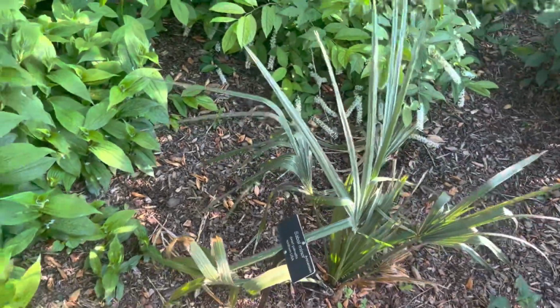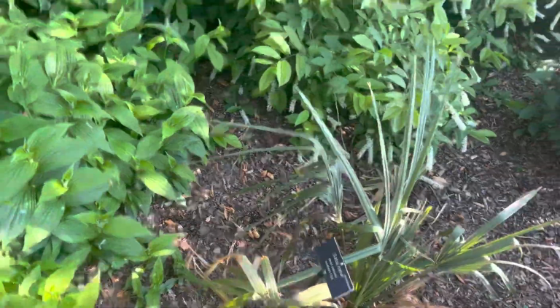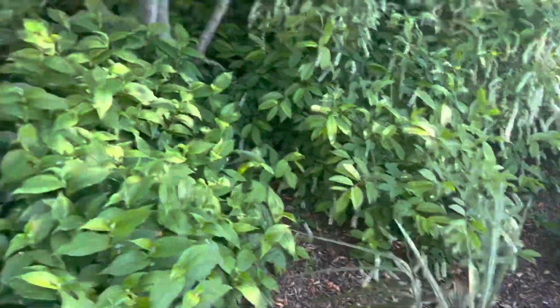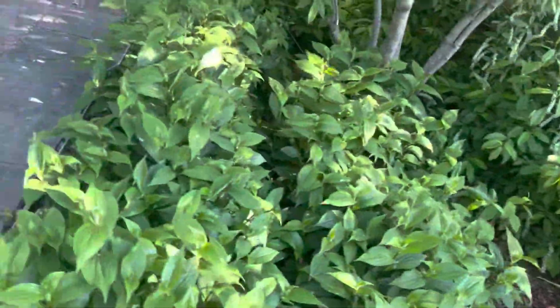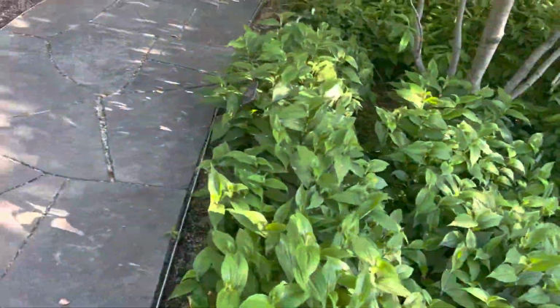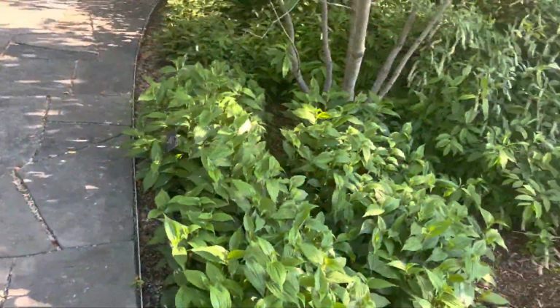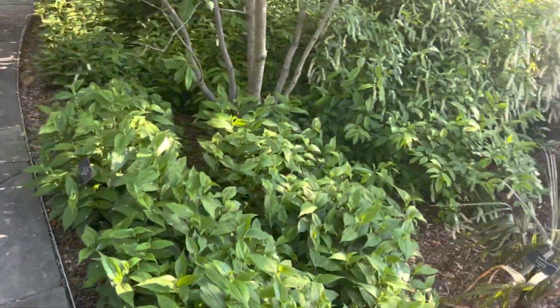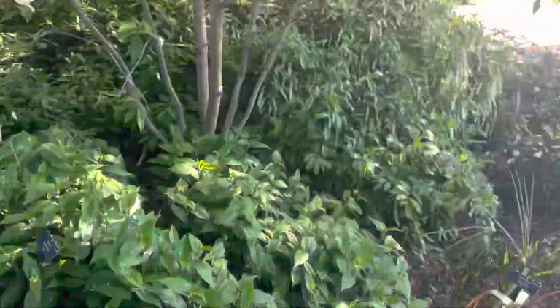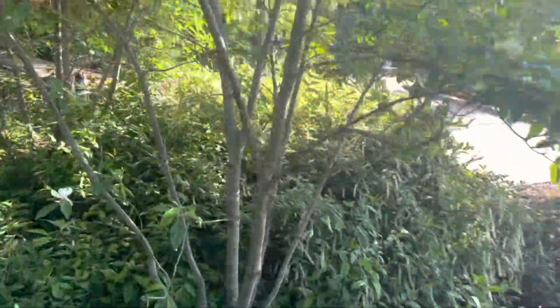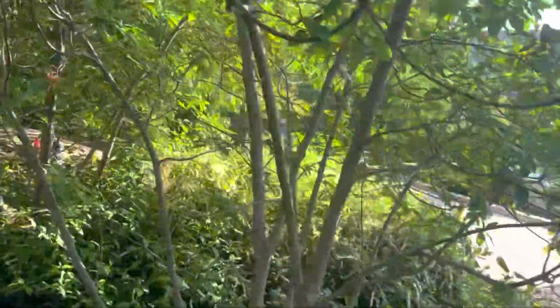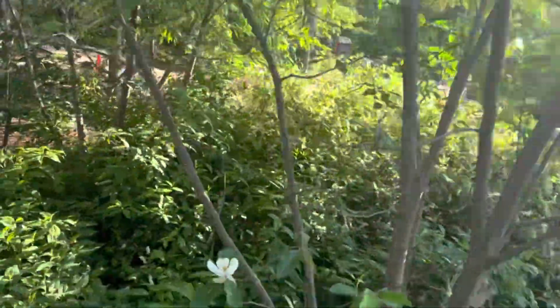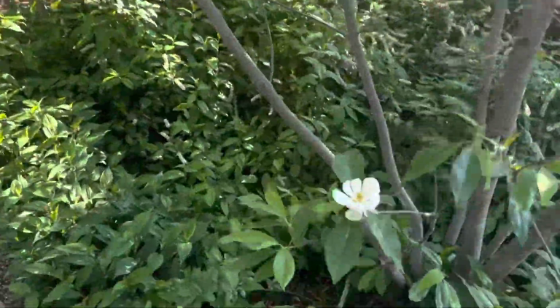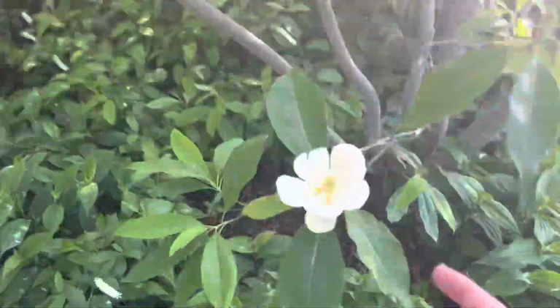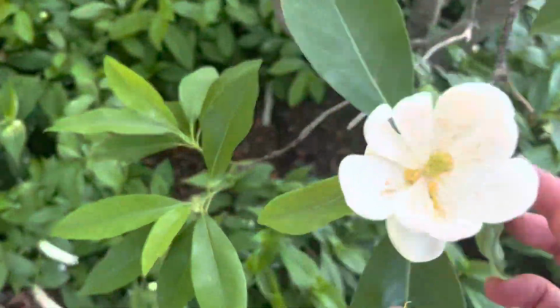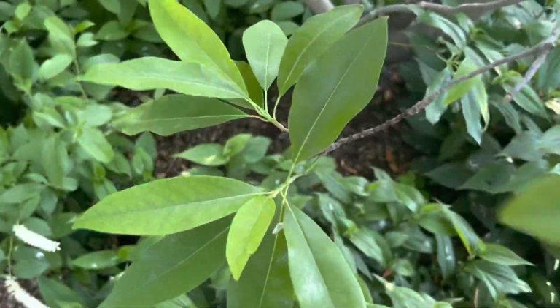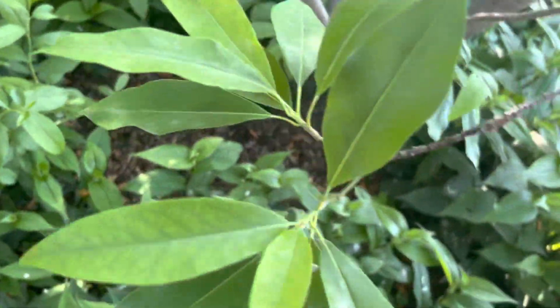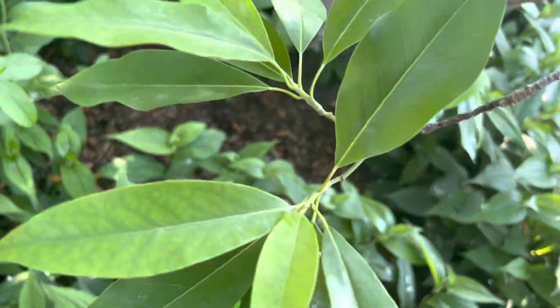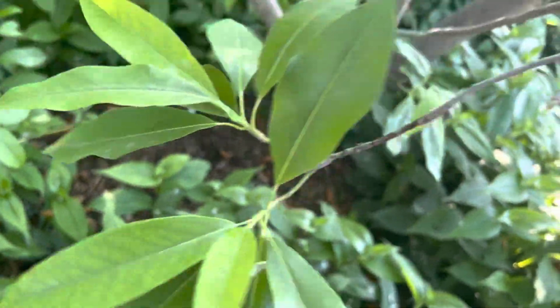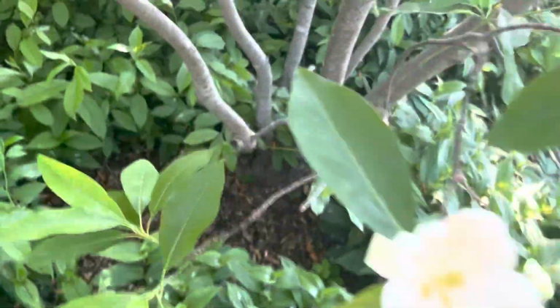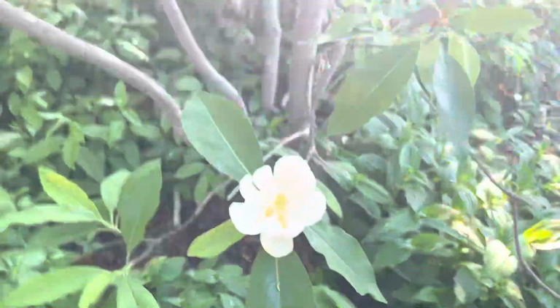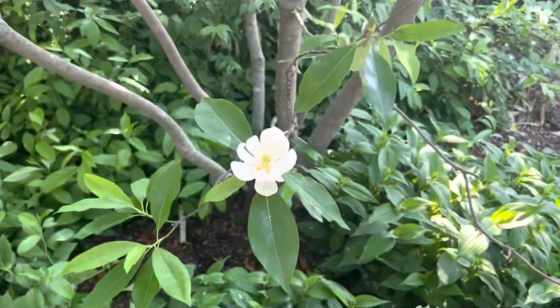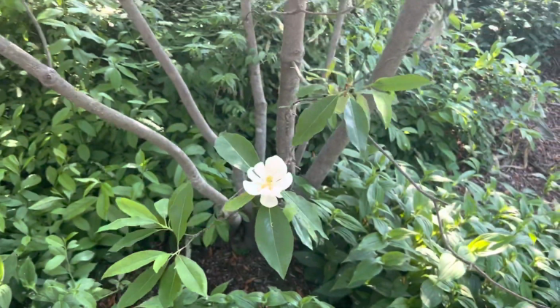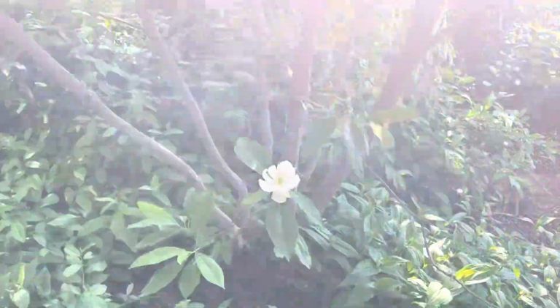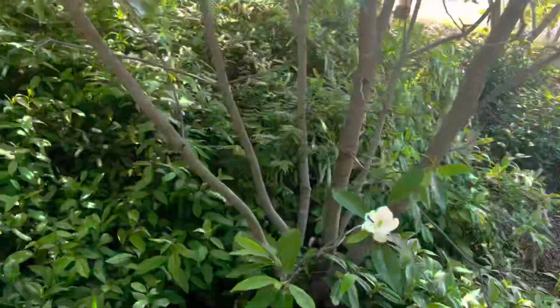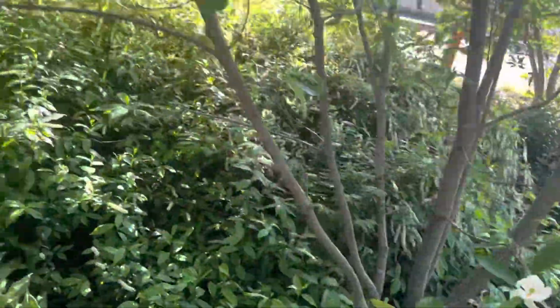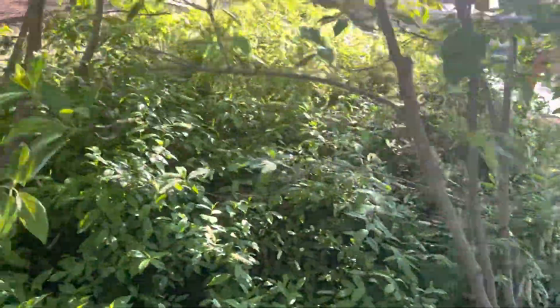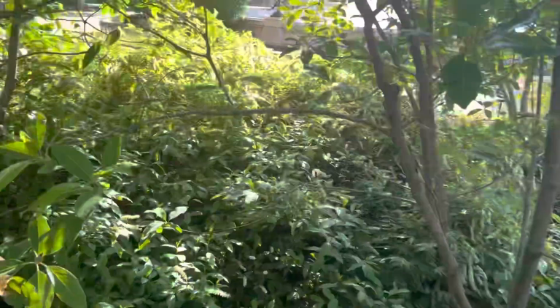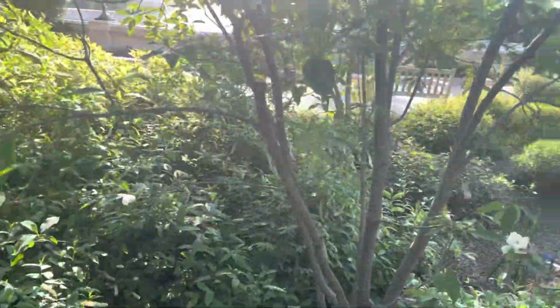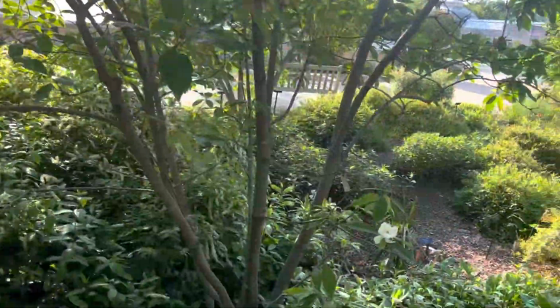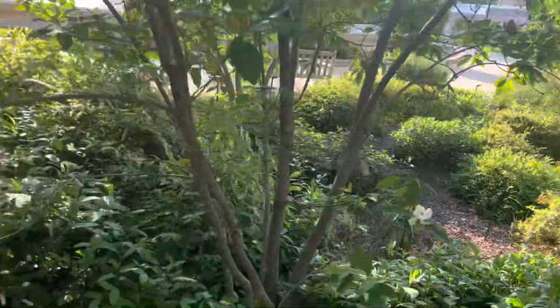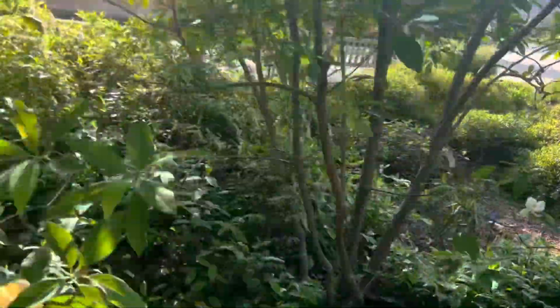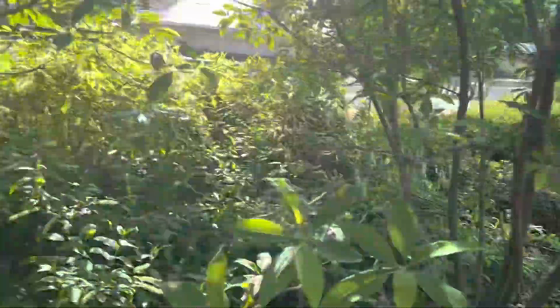Dwarf Palmetto — nice little one, but I want to show you guys a much bigger sabal for just a second. And by the way, the blooms on this — oh god, it's absolutely incredible. The bloom on that is just as good as this other magnolia. It smells absolutely unbelievable. This is our native sweet bay magnolia.